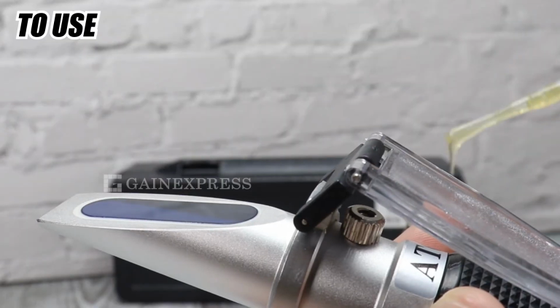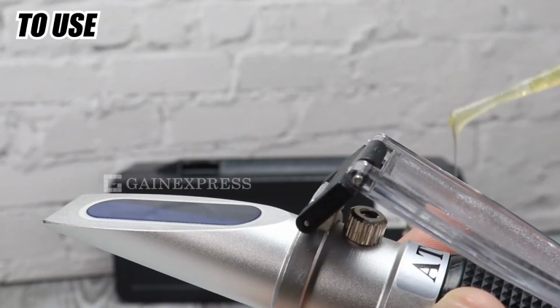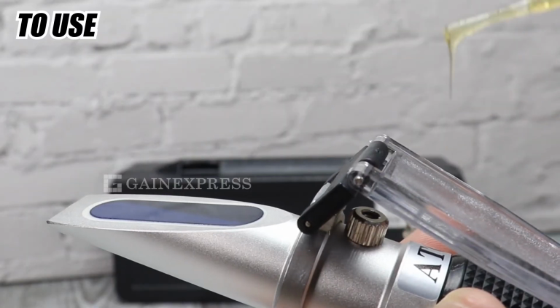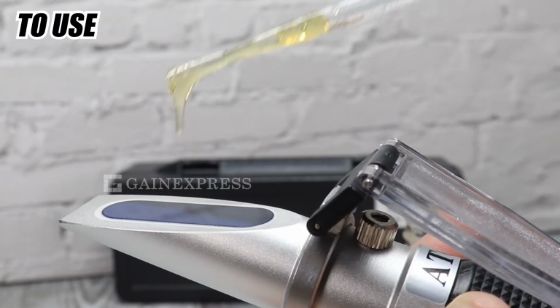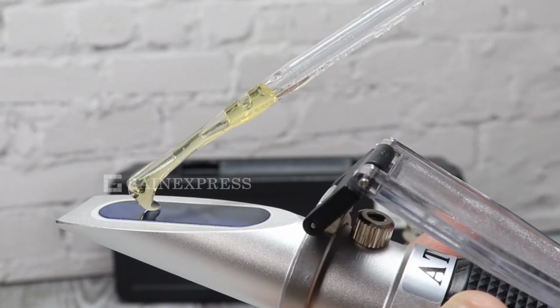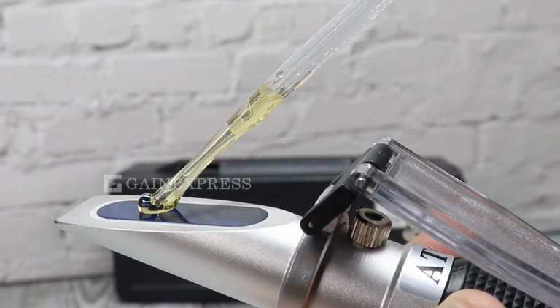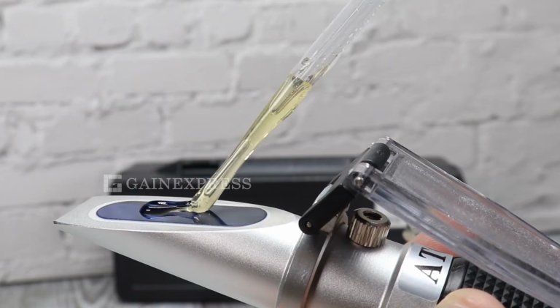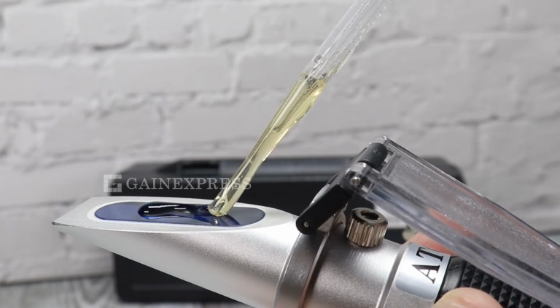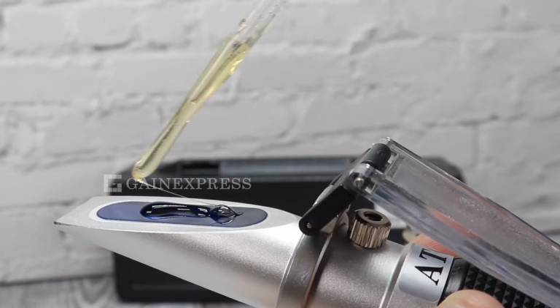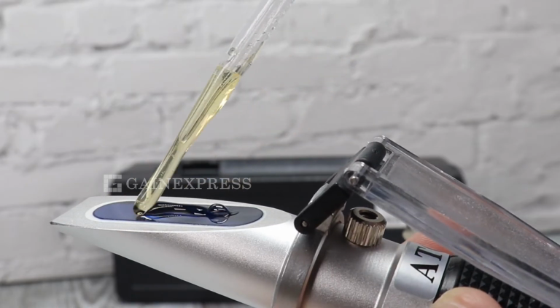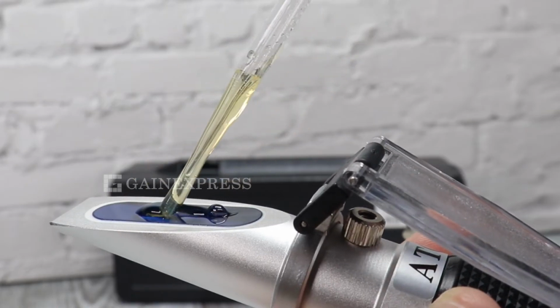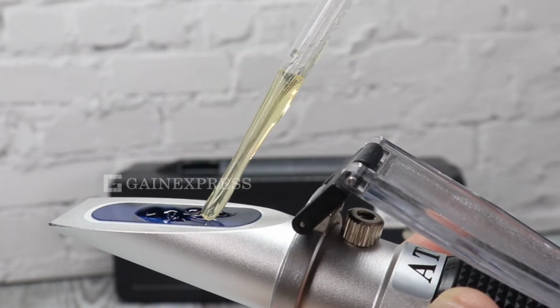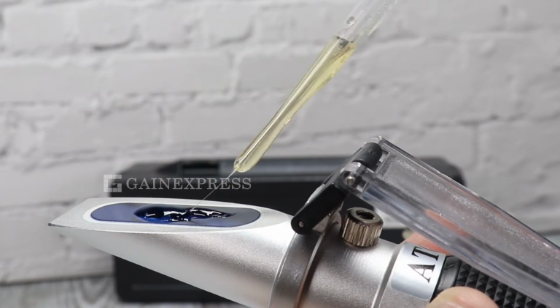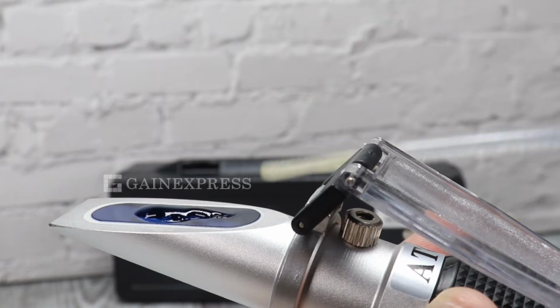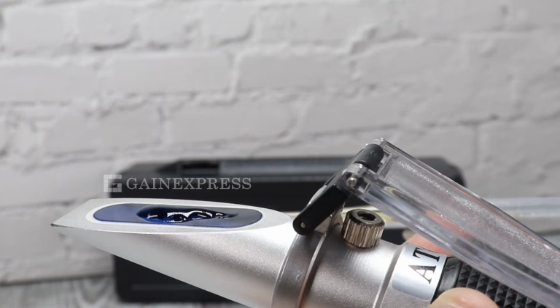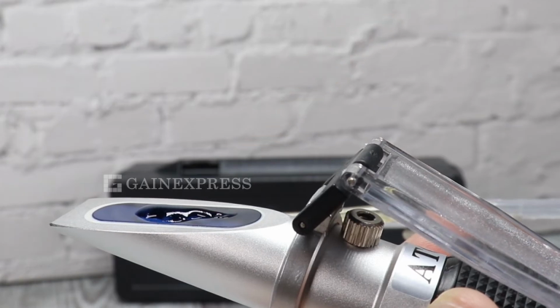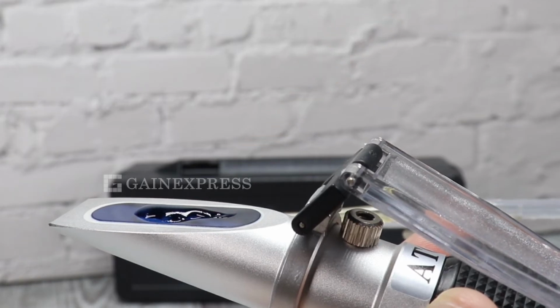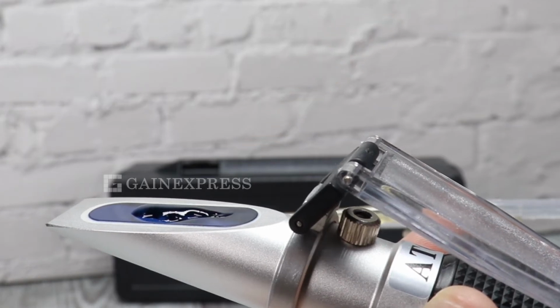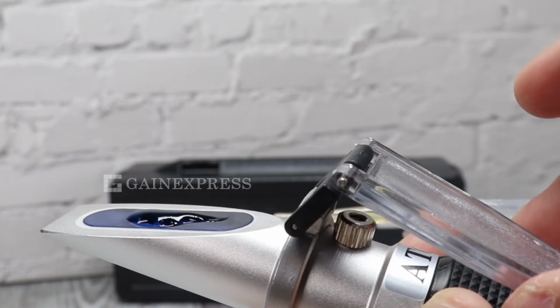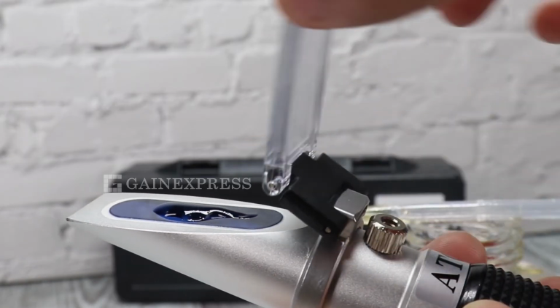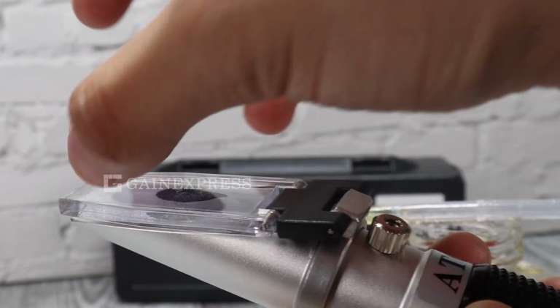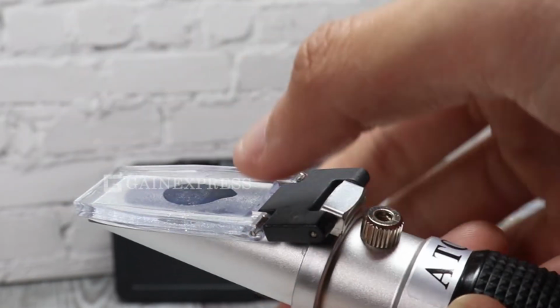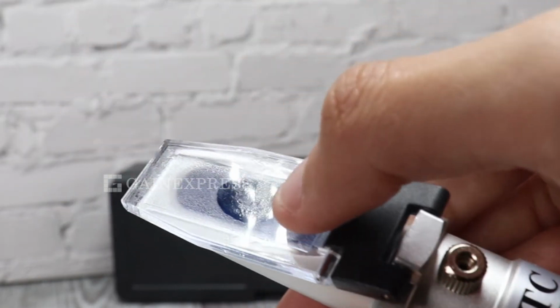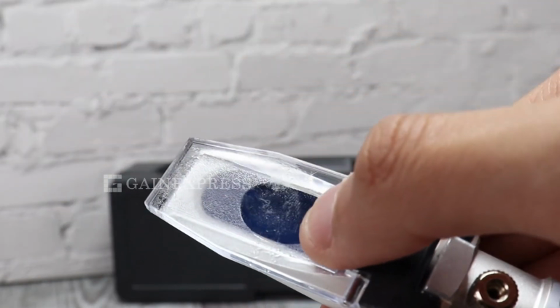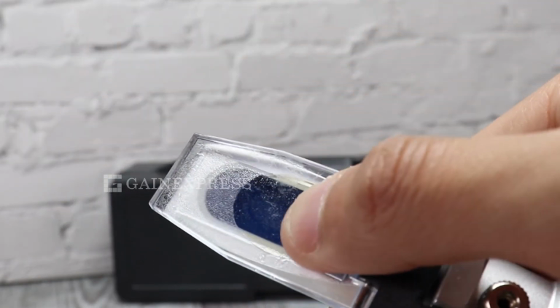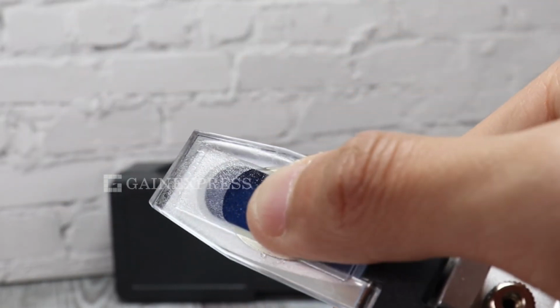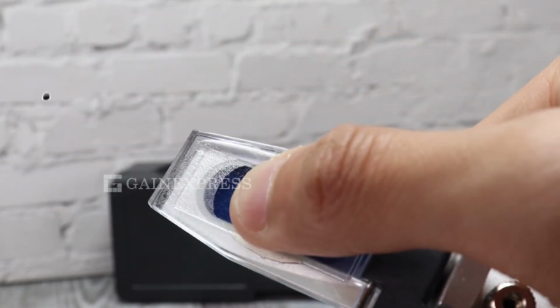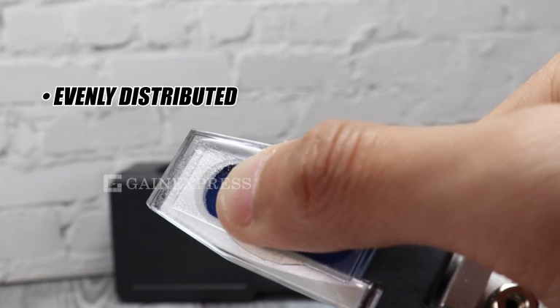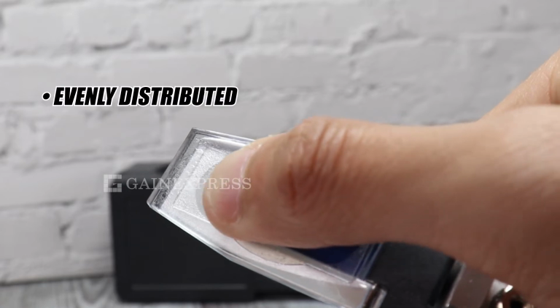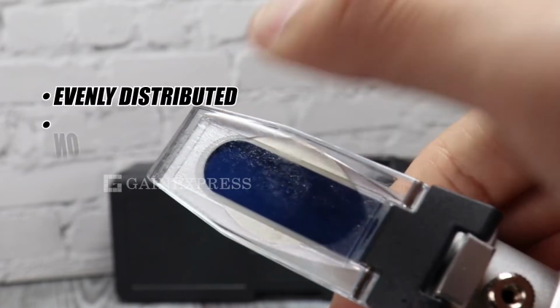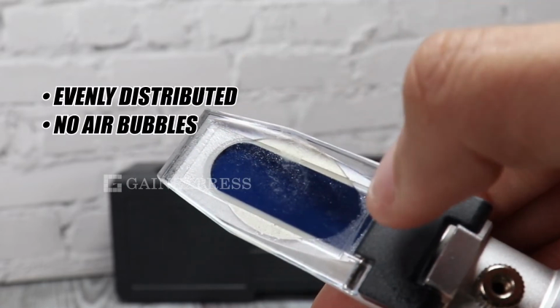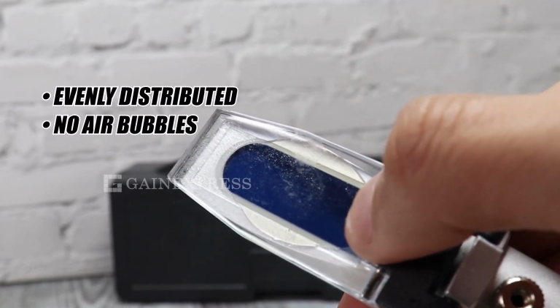Place a few drops of sample on the main prism and close the daylight plate. Make sure the sample is evenly distributed and there are no air bubbles on the prism.